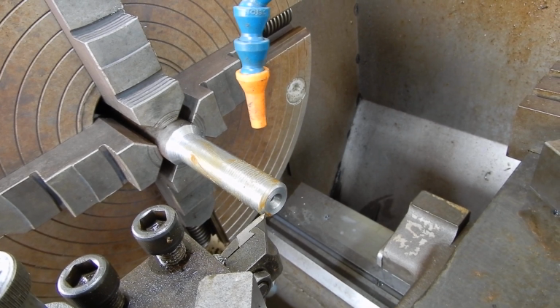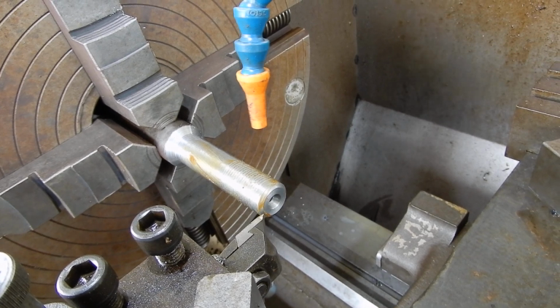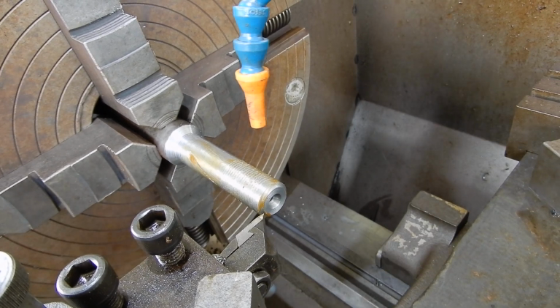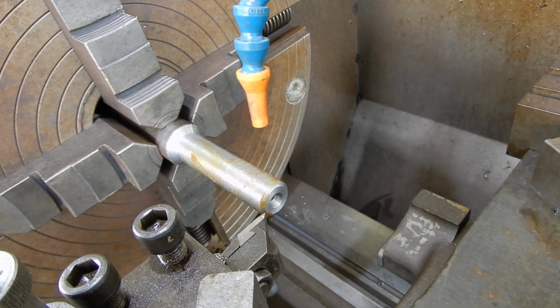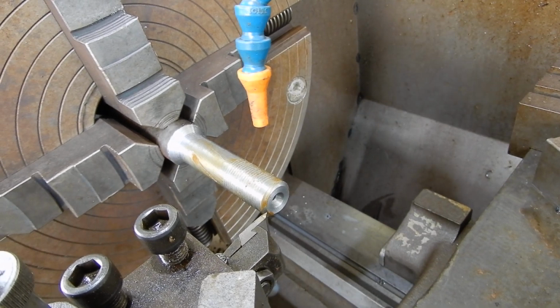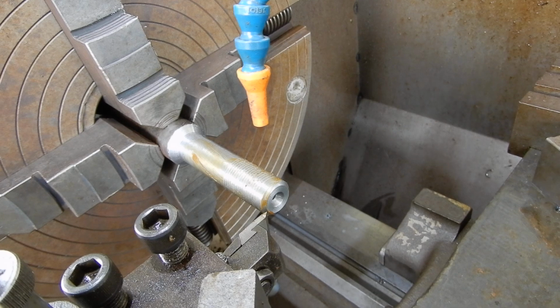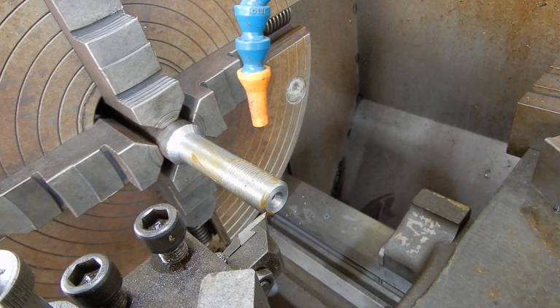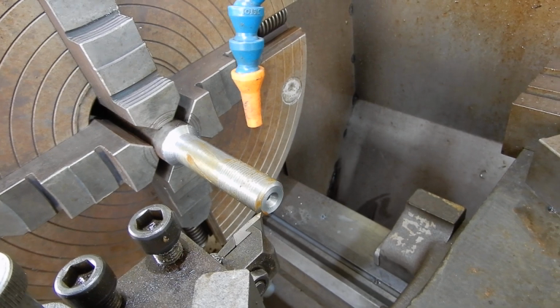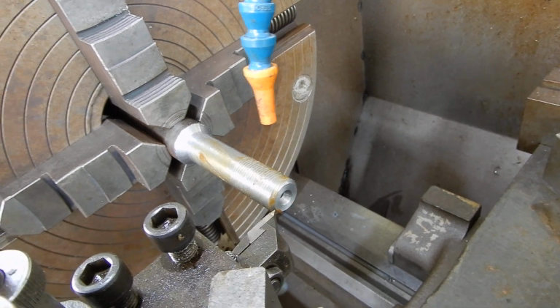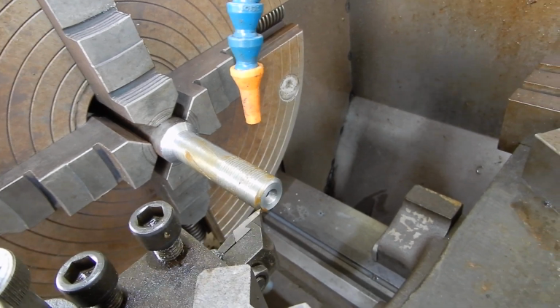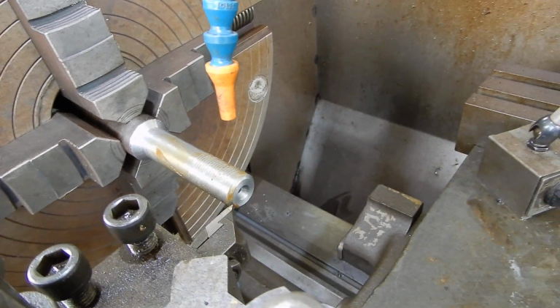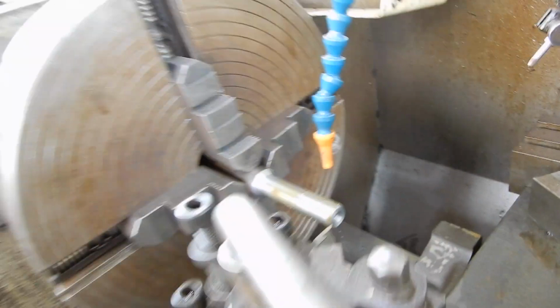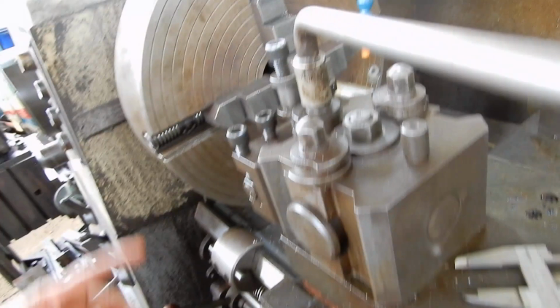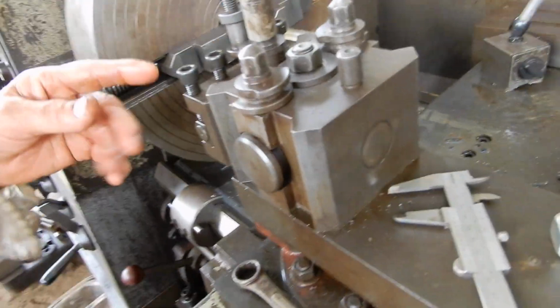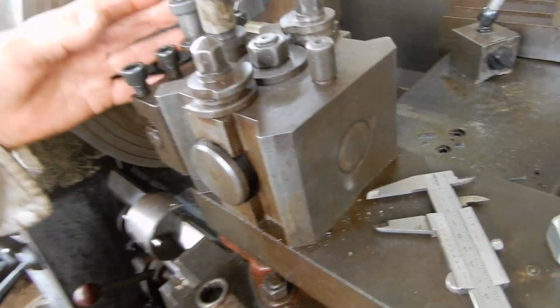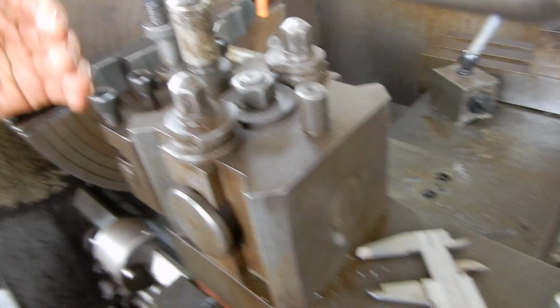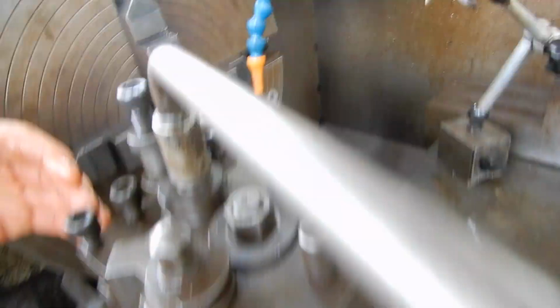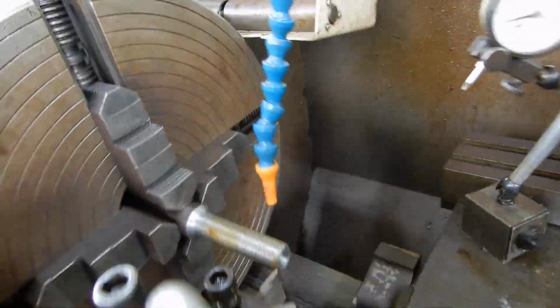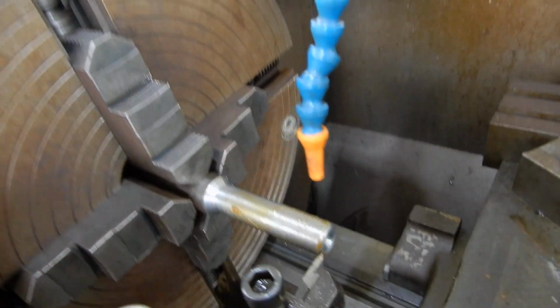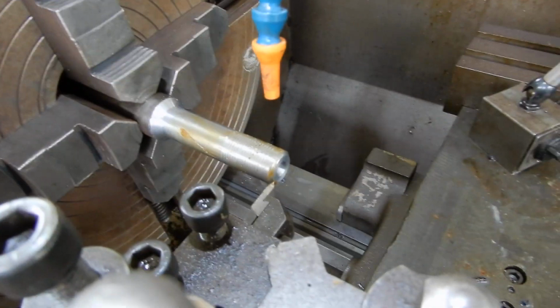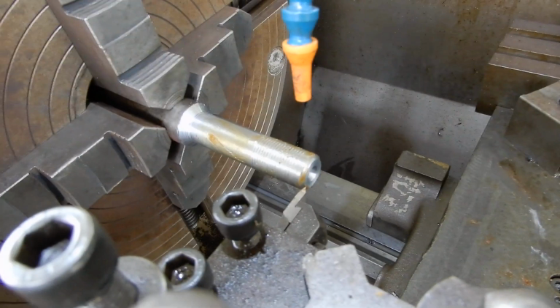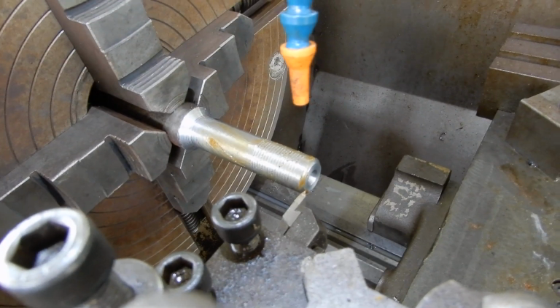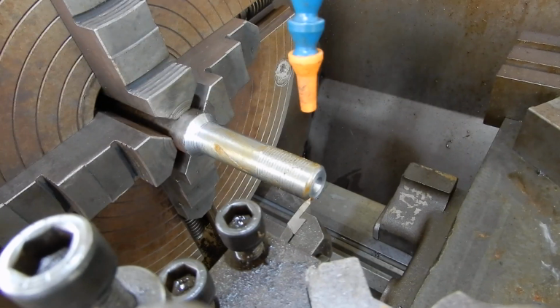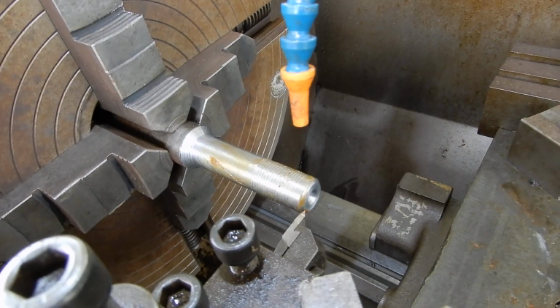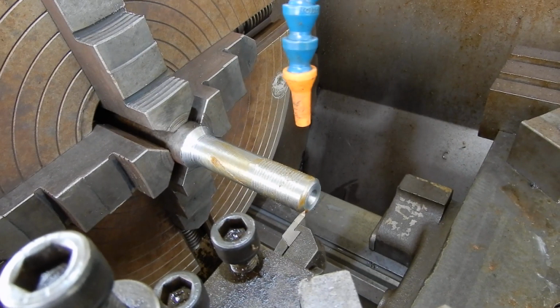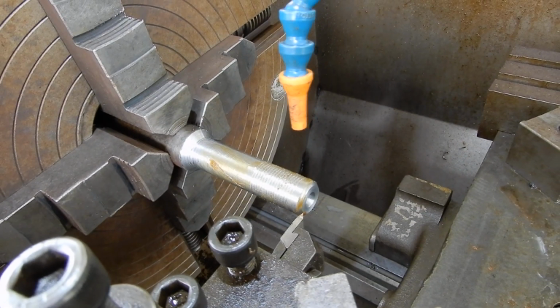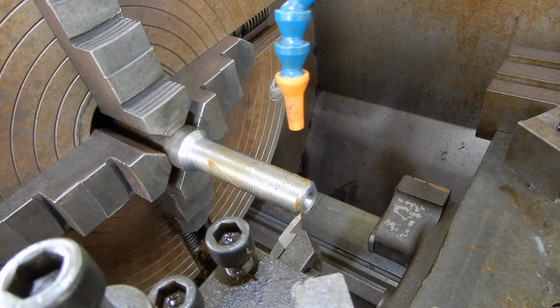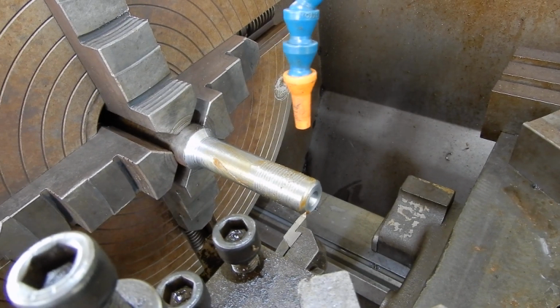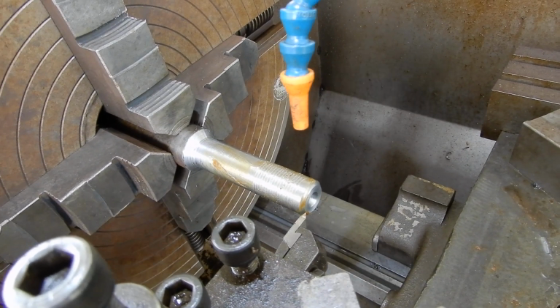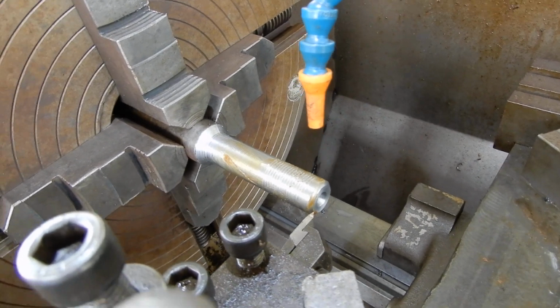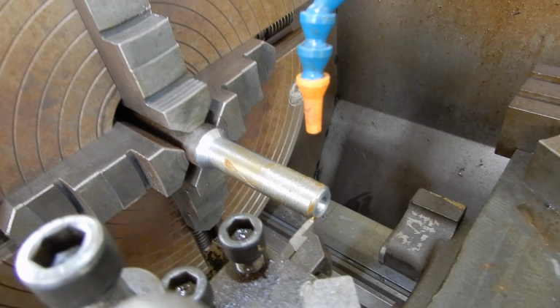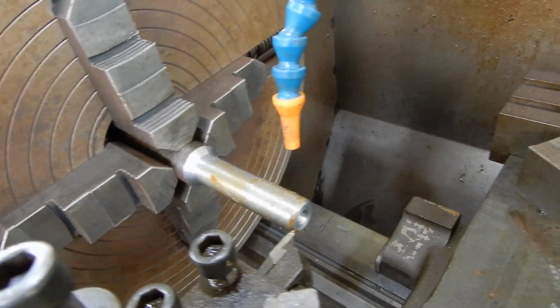How much infeed do you need — how much infeed can you take at a time? Well, when you're out you can take a fair bit, but the further you get in the more it's cutting, so you've got to reduce your cut down.